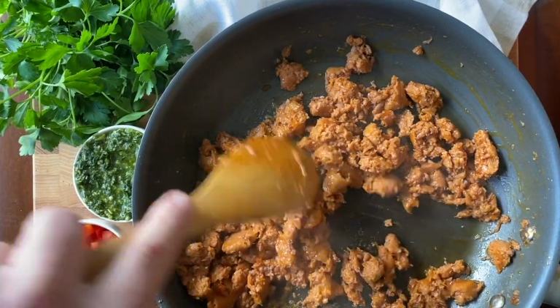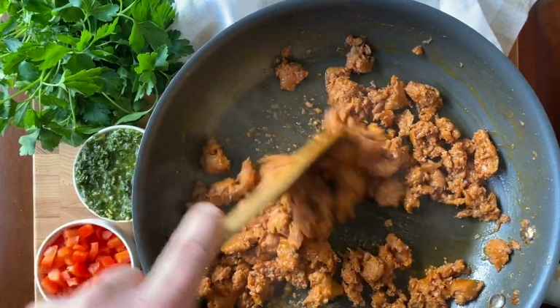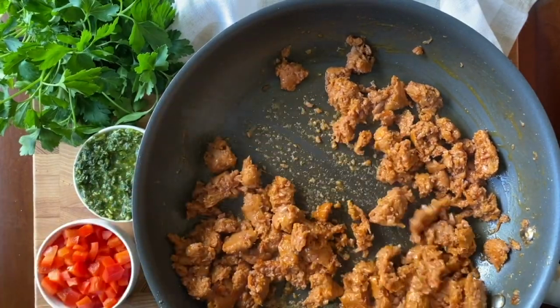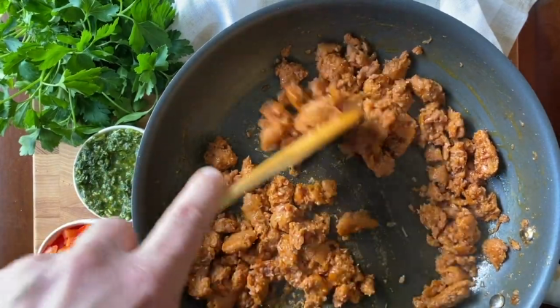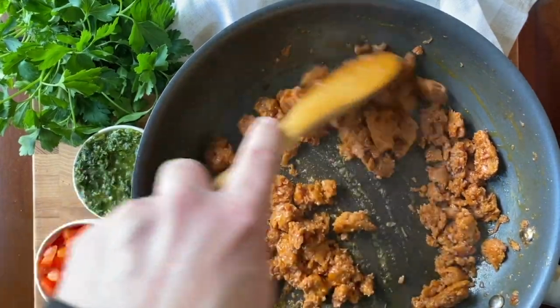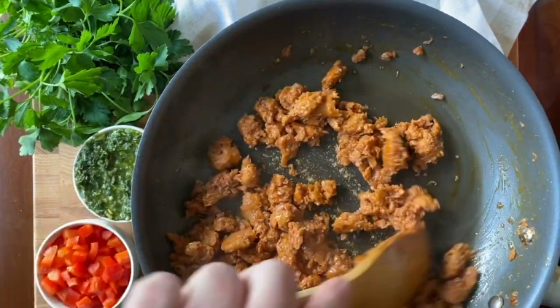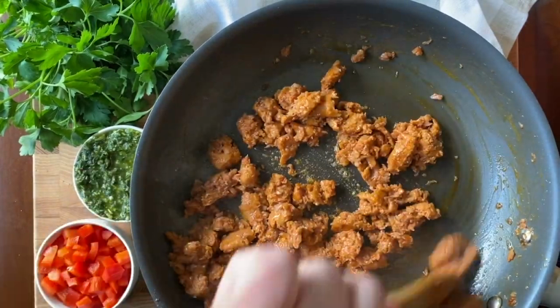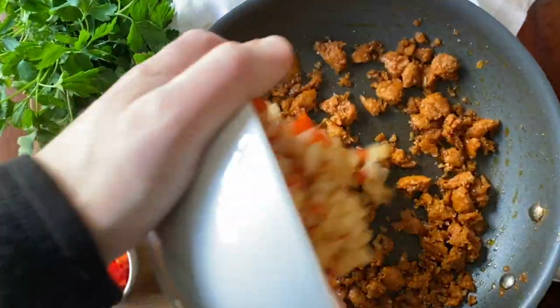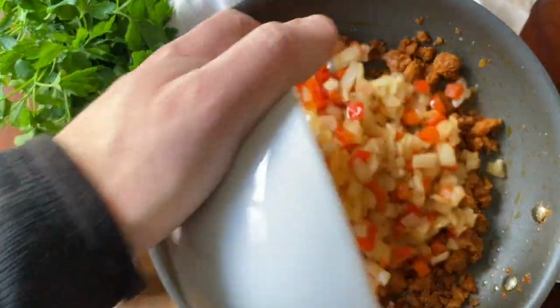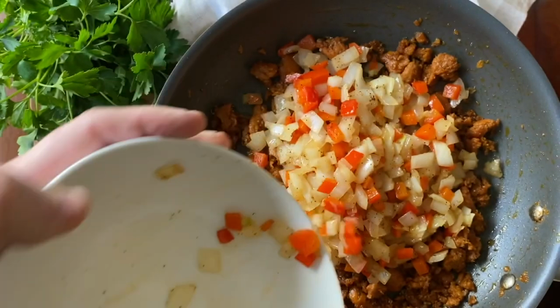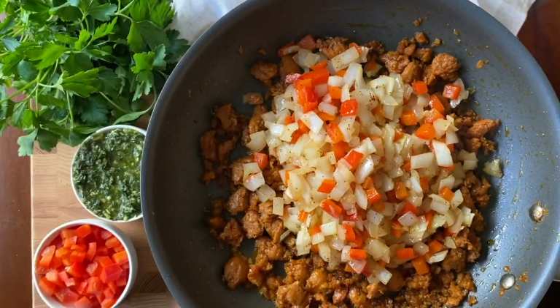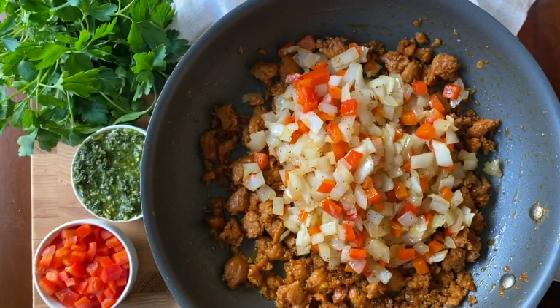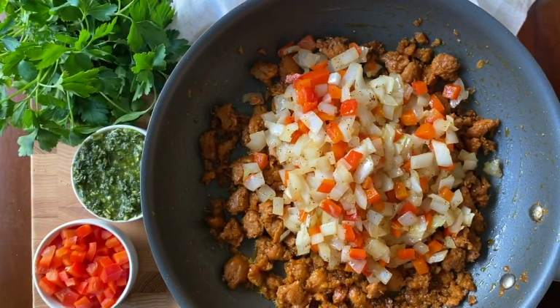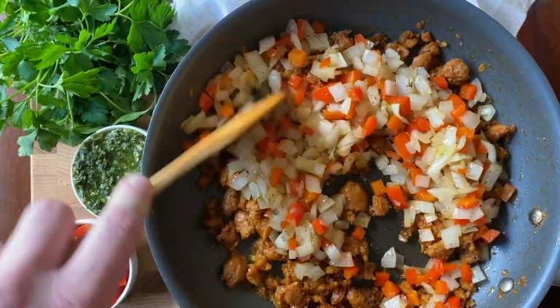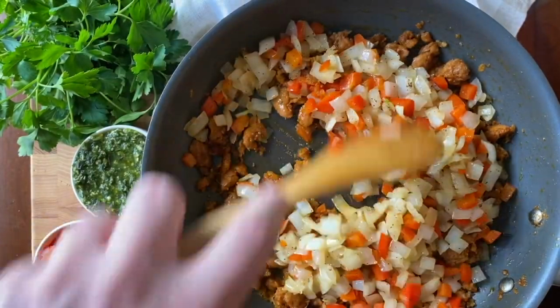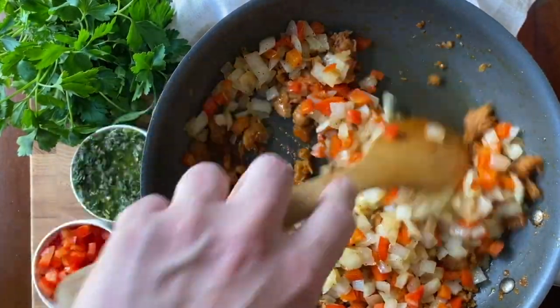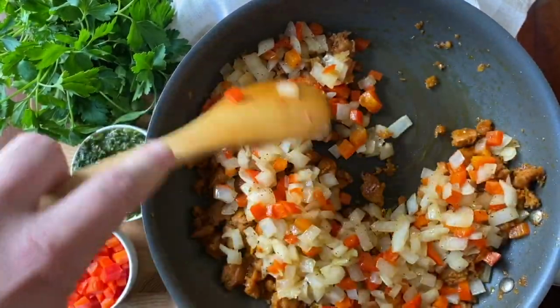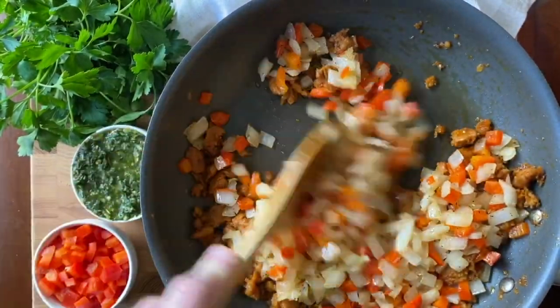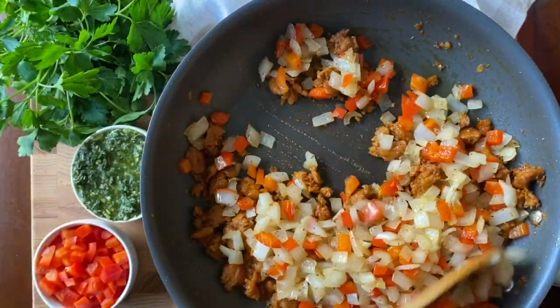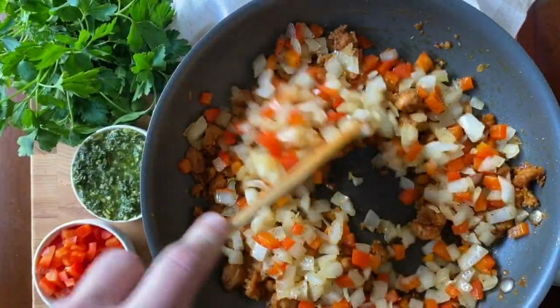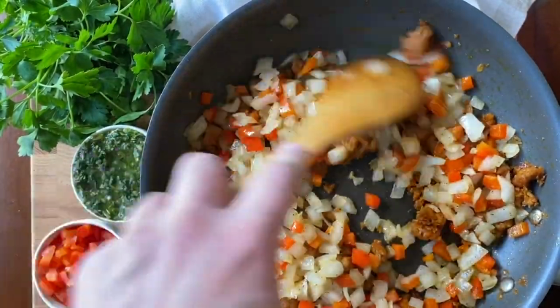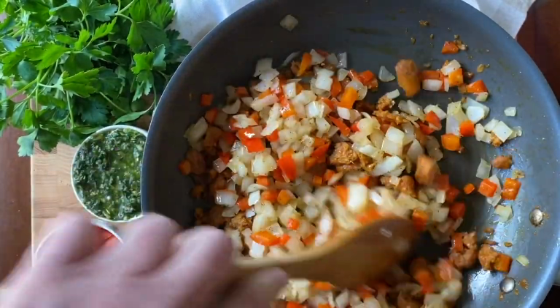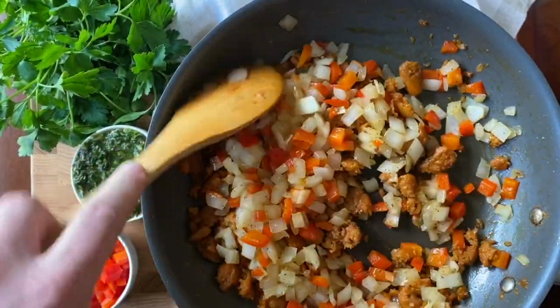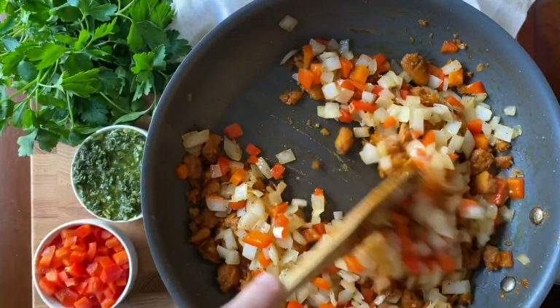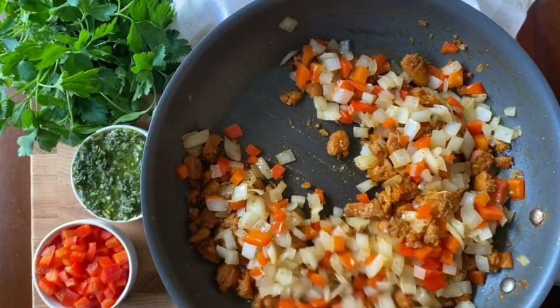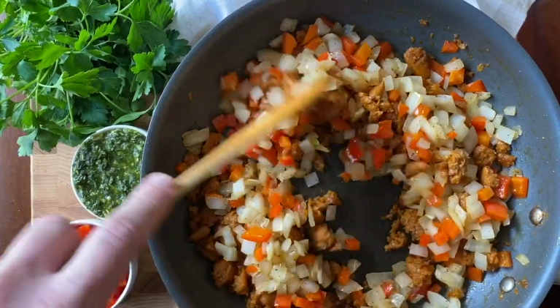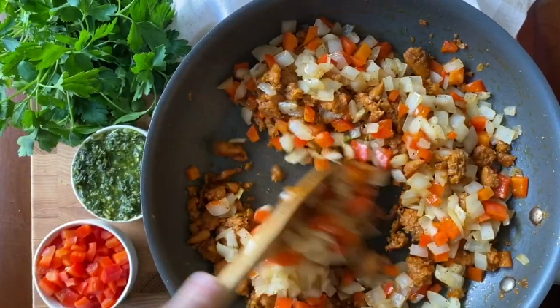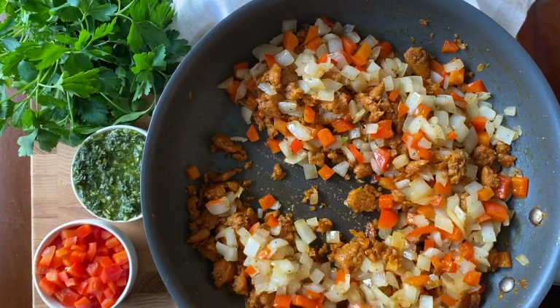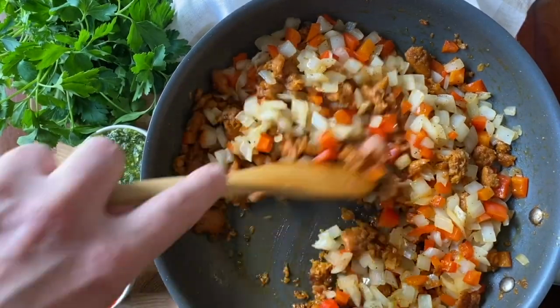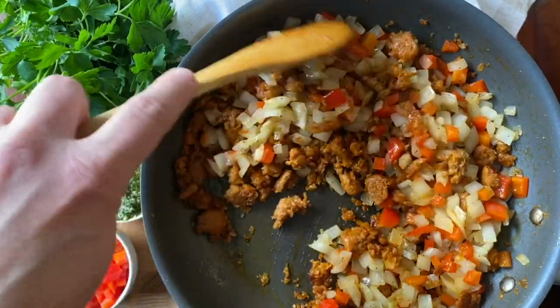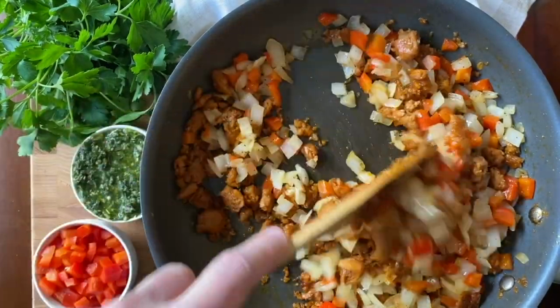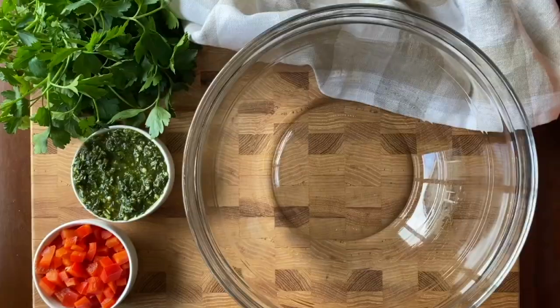Cook until an internal temperature of 165 degrees is reached. Then fold the cooked peppers and onions back into the sausage and set aside while you prepare the custard.